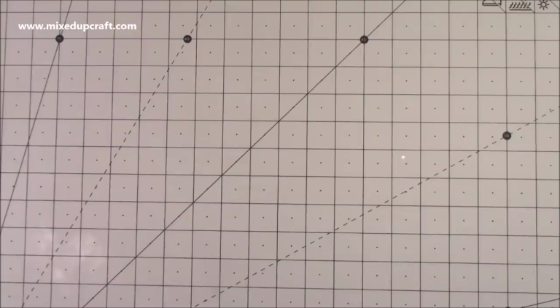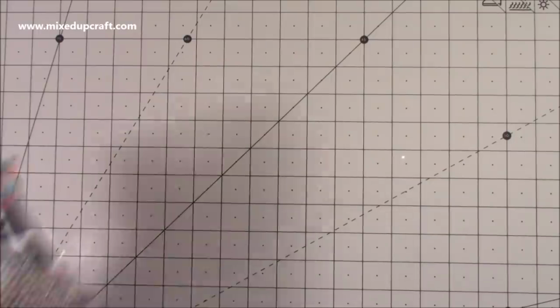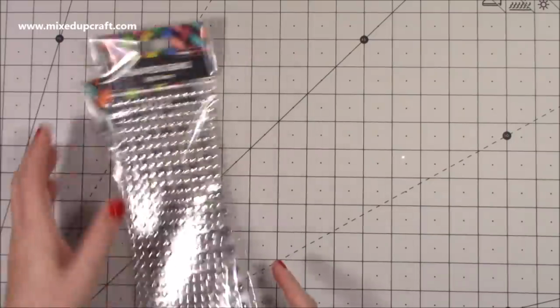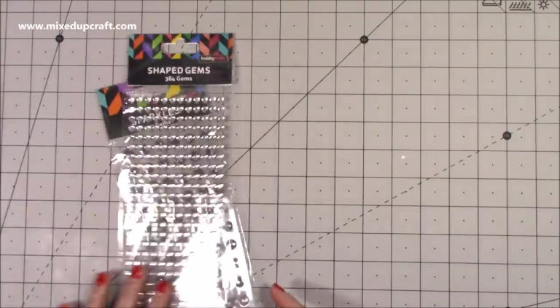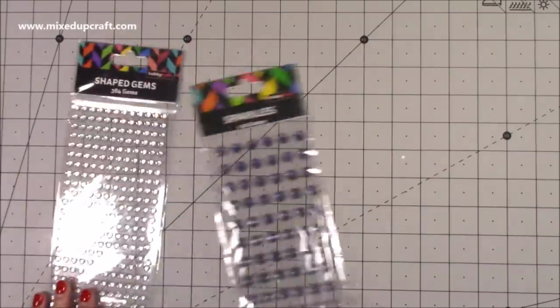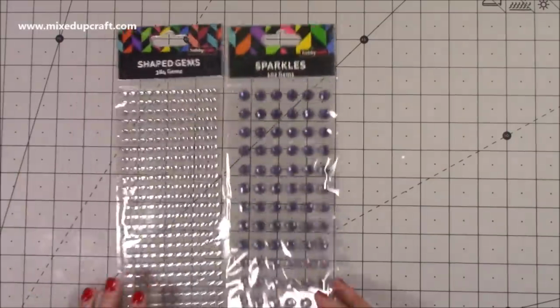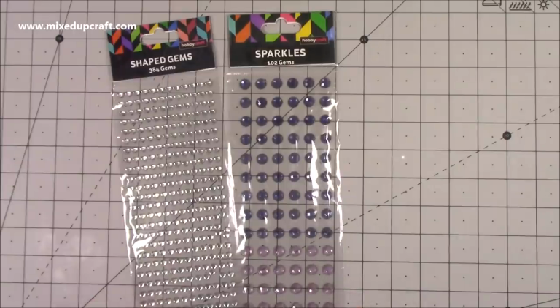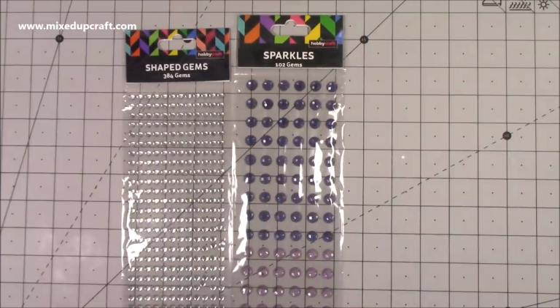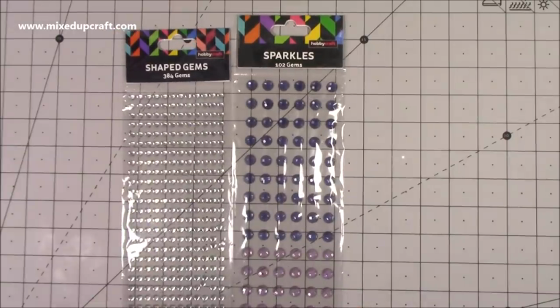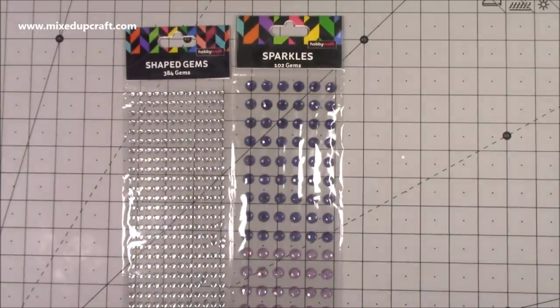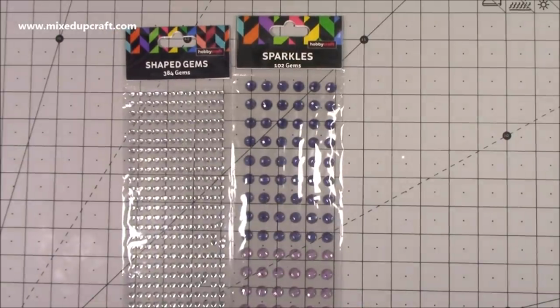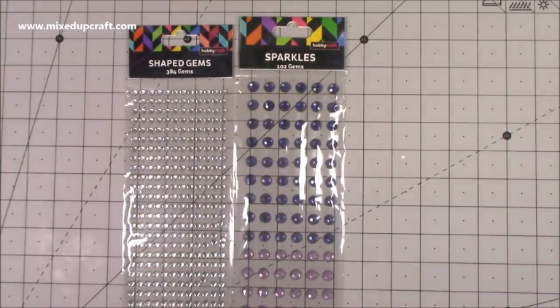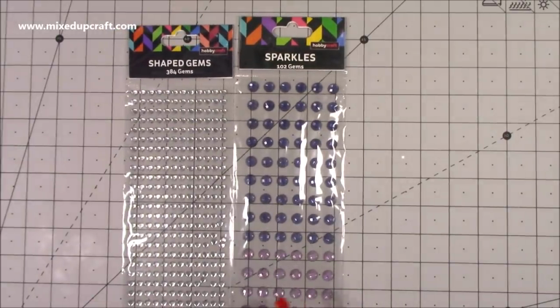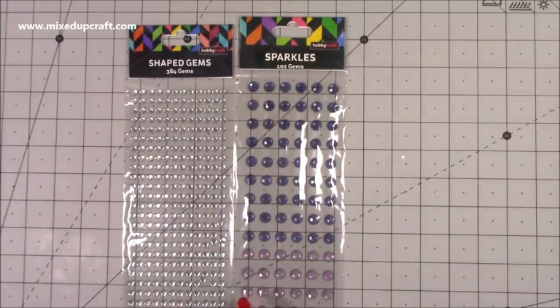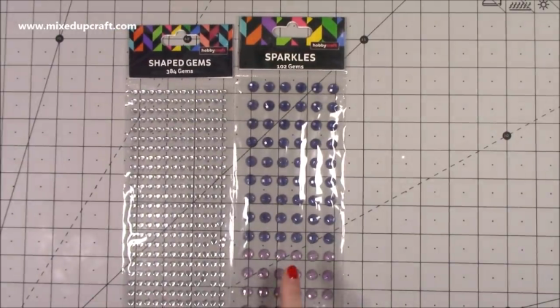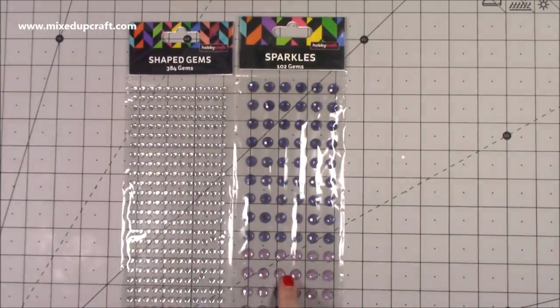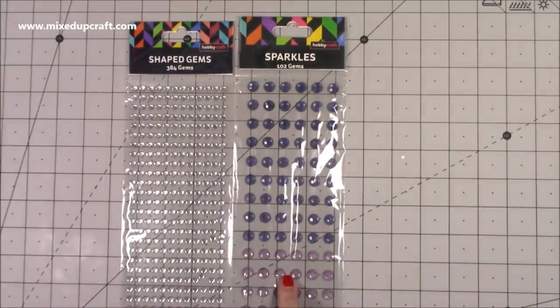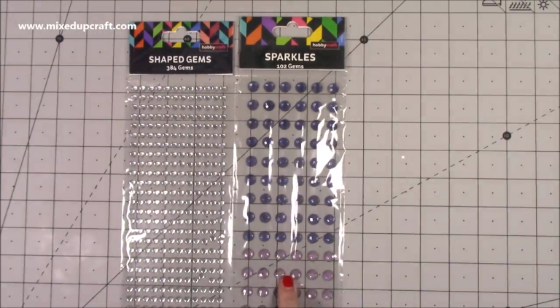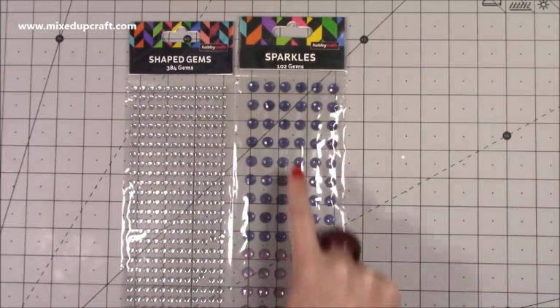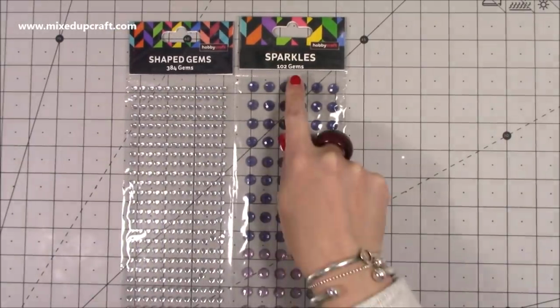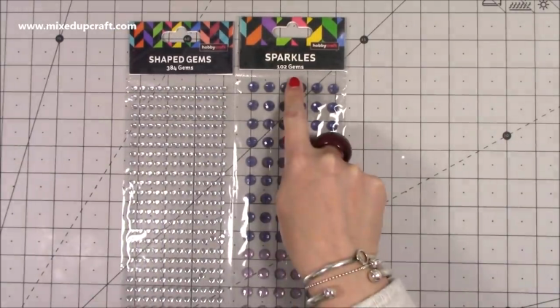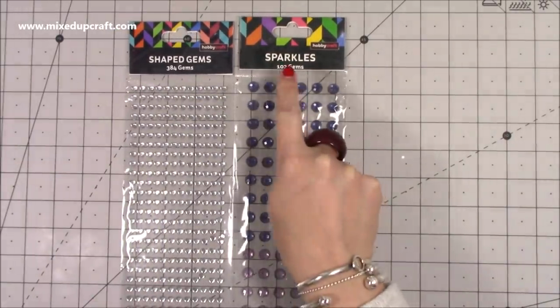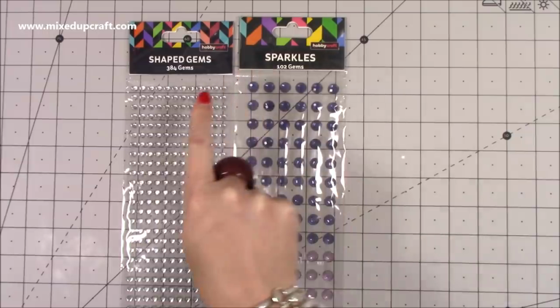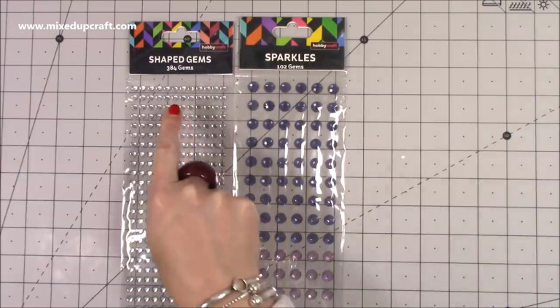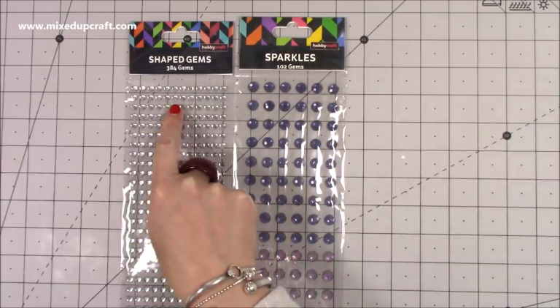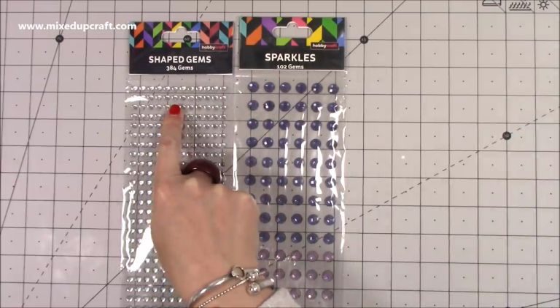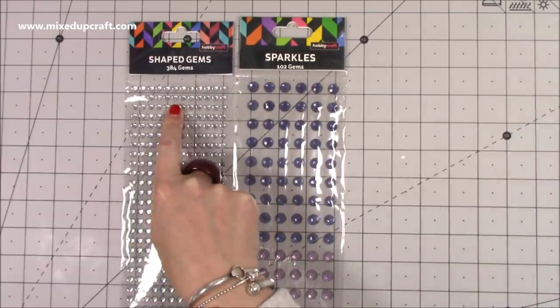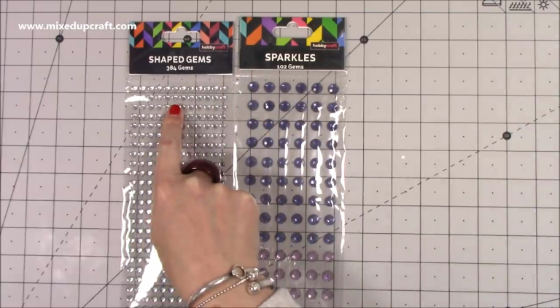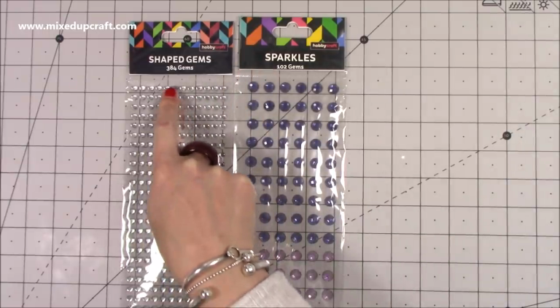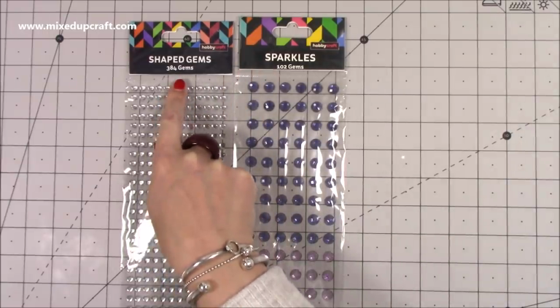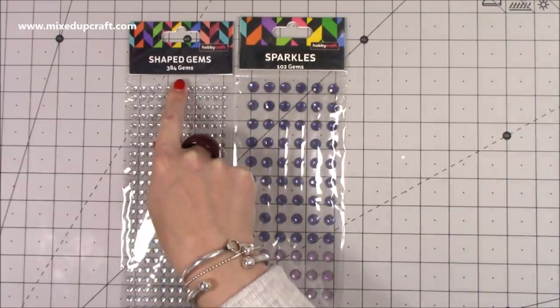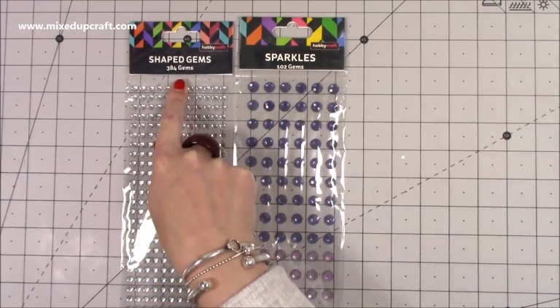So this week I have purchased a few bits and pieces. From Hobby Craft I've got the 102 gems — these are the sparkles — and then the 384 gems, which are the shaped gems.